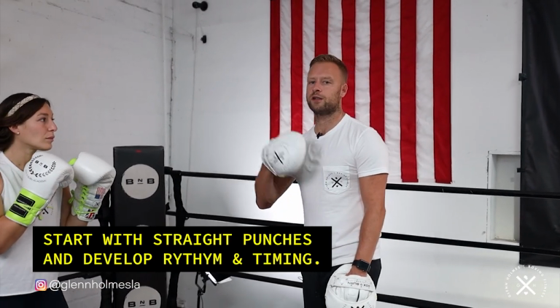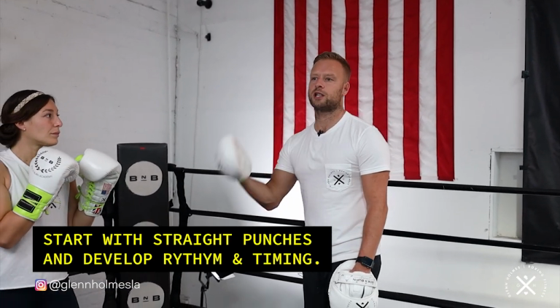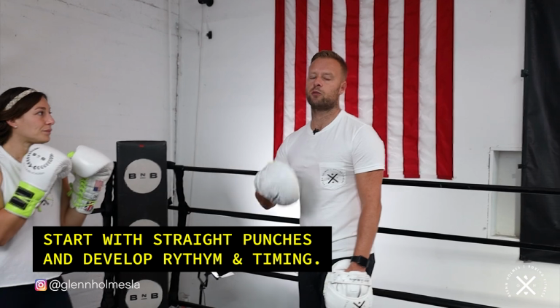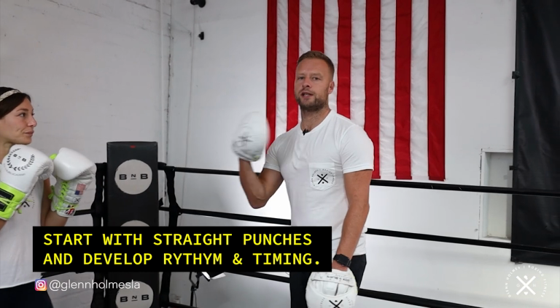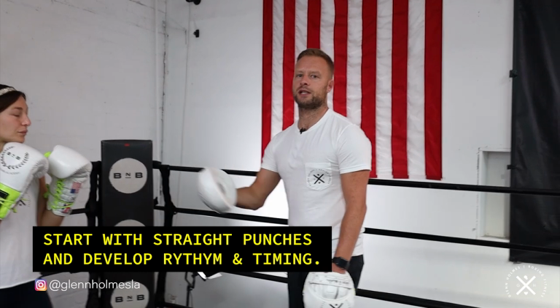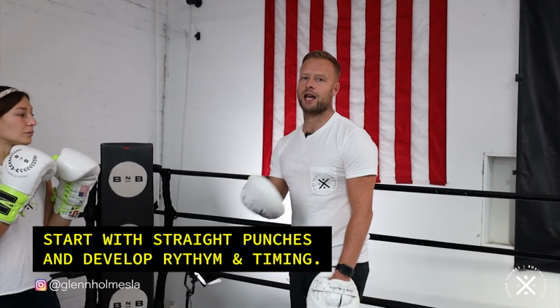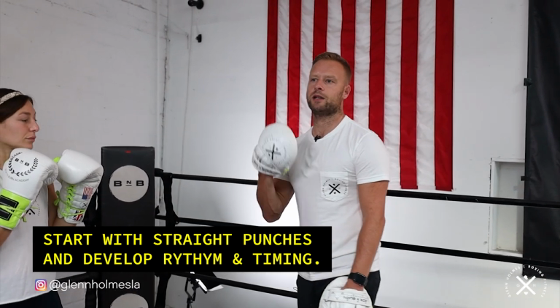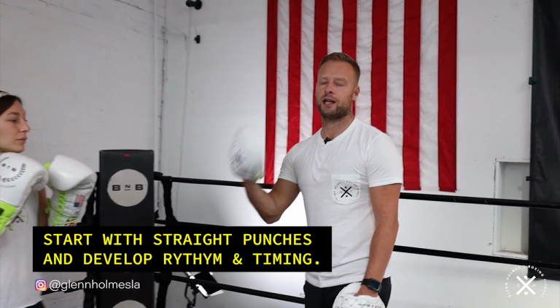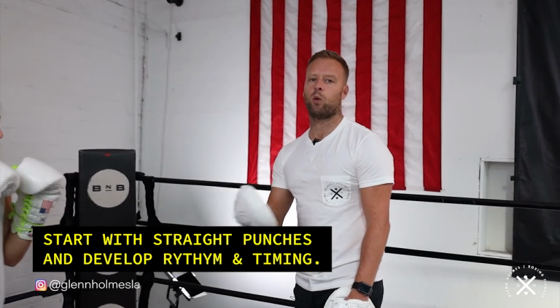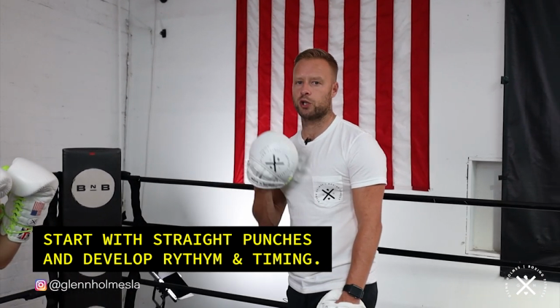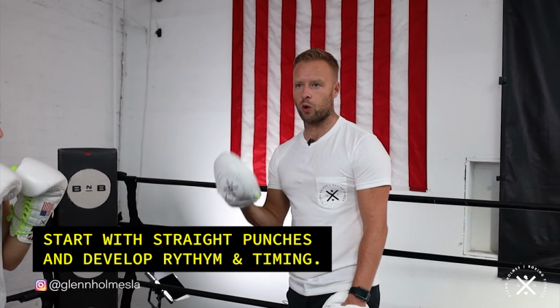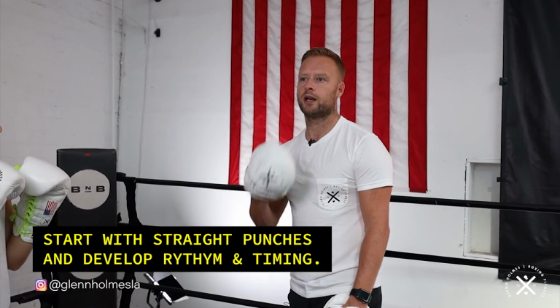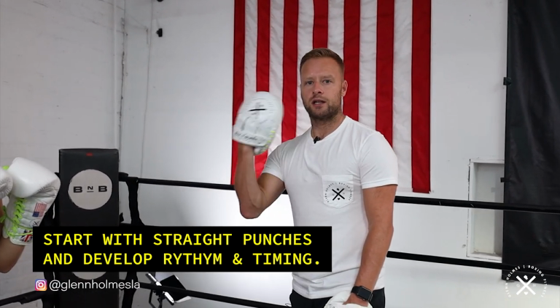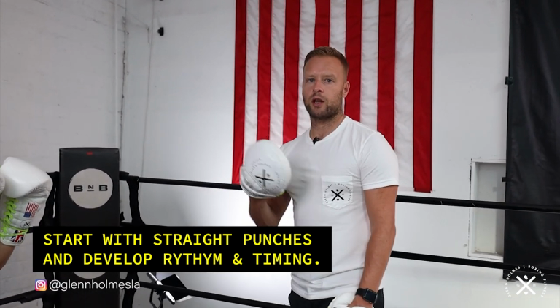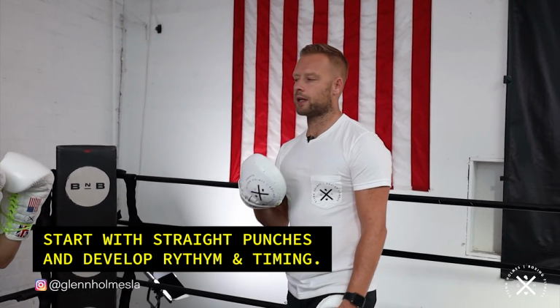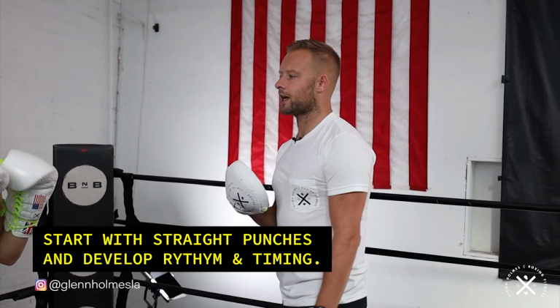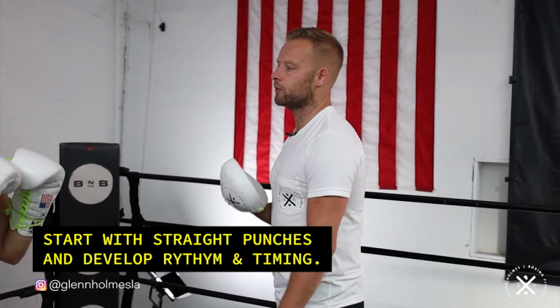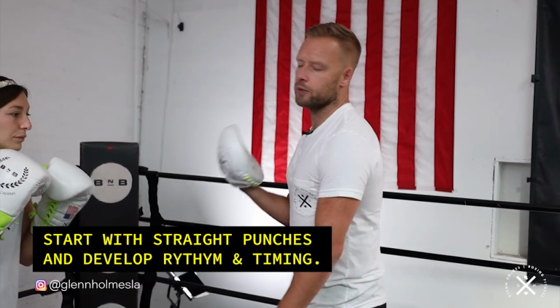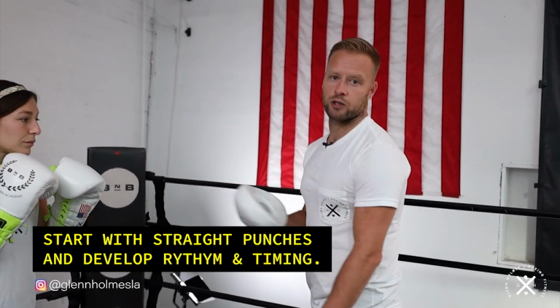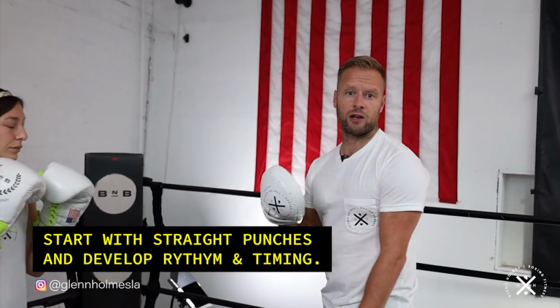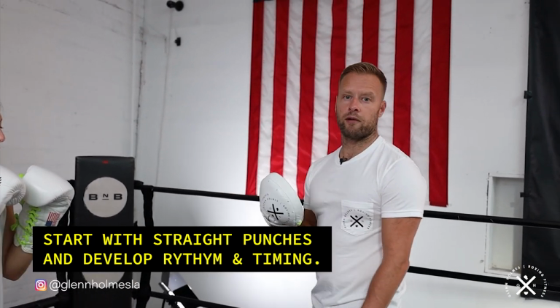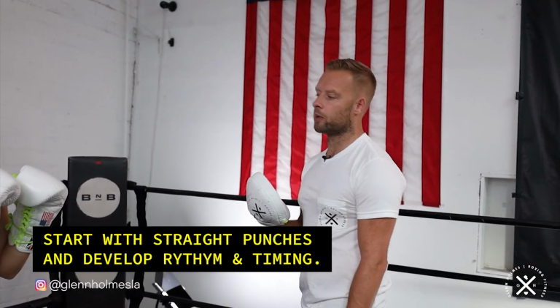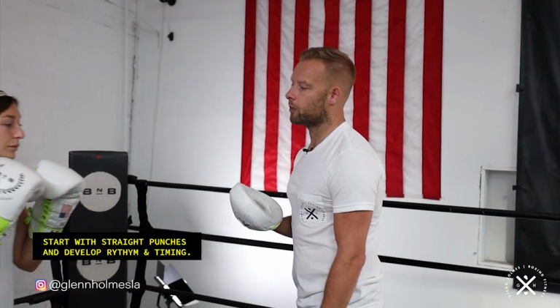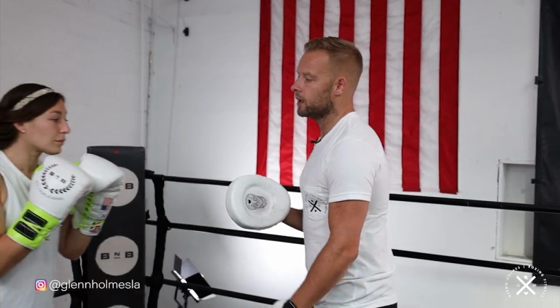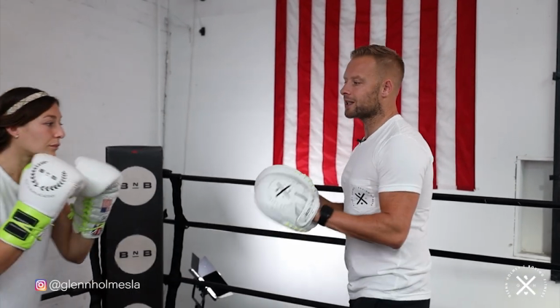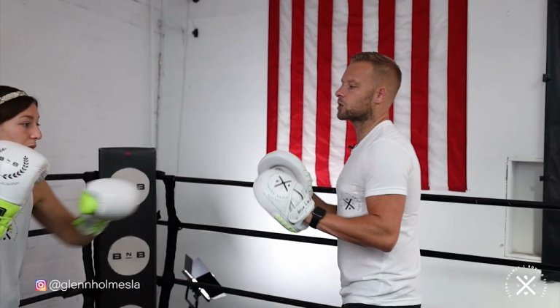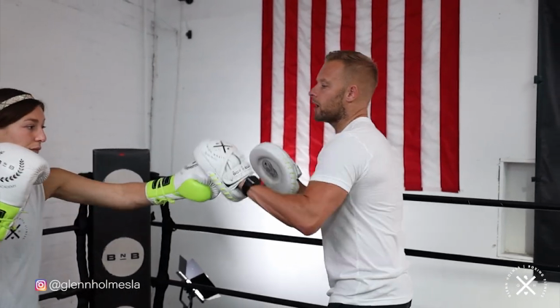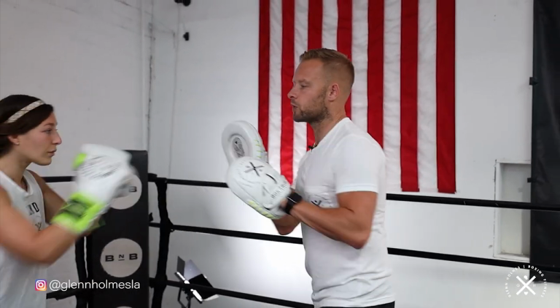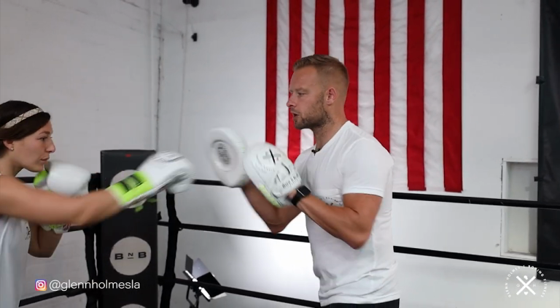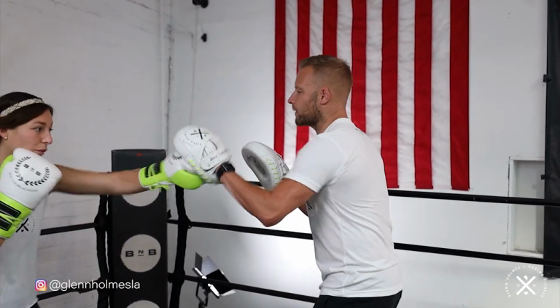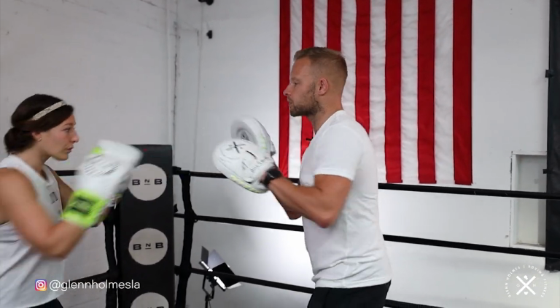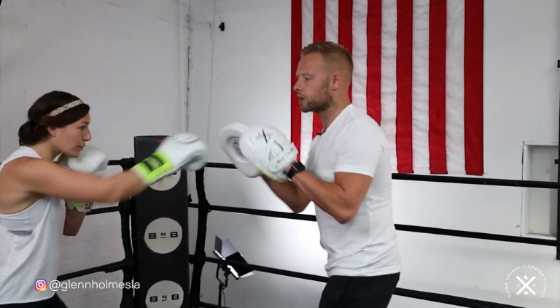We're going to develop rhythm and timing and get that one-two going, developing that timing and rhythm and getting the heart rate up a little bit. So the start is we're just going to develop some rhythm with the one-twos.